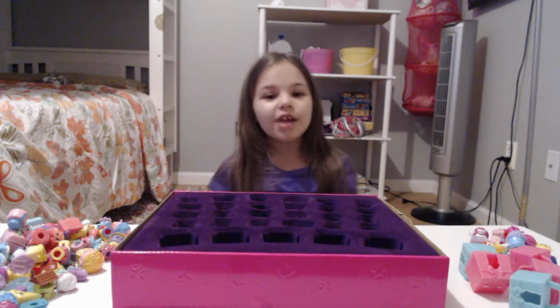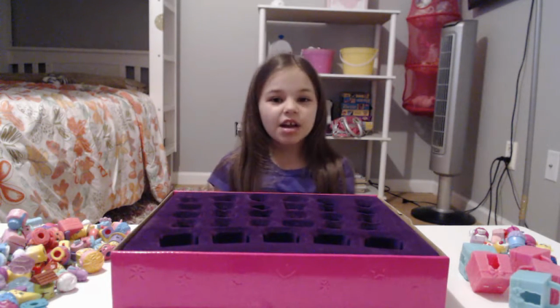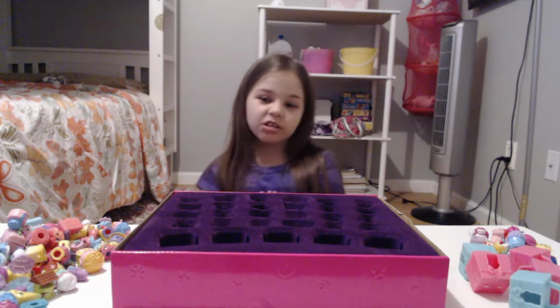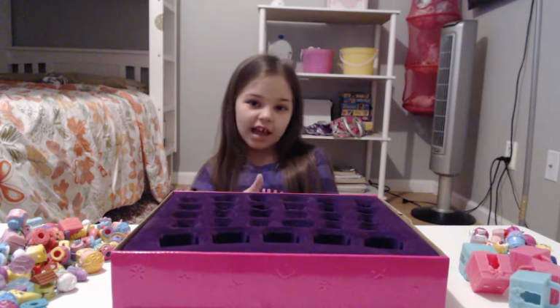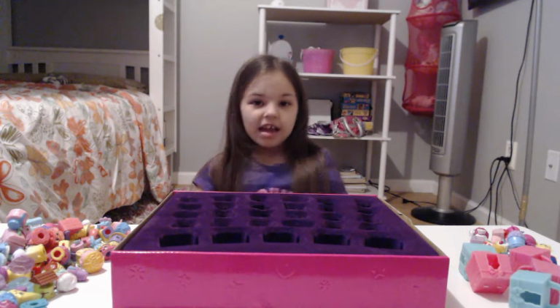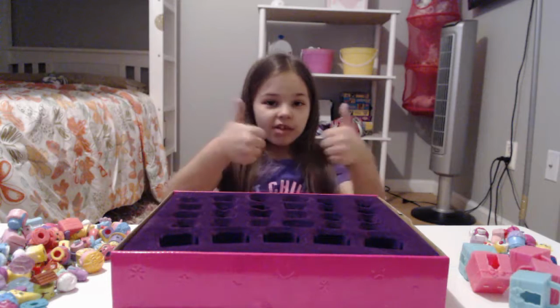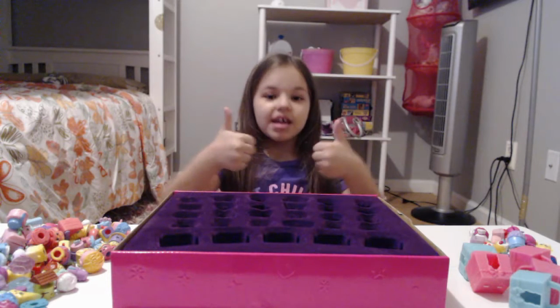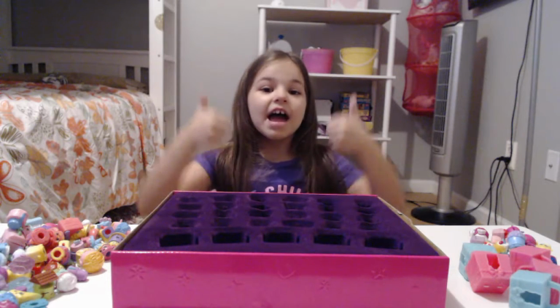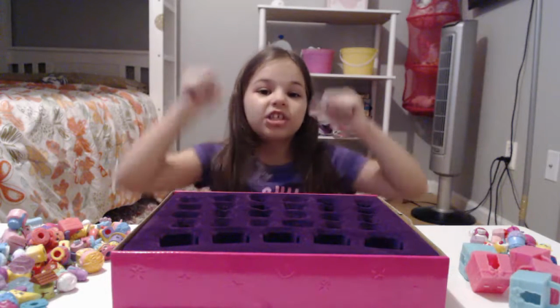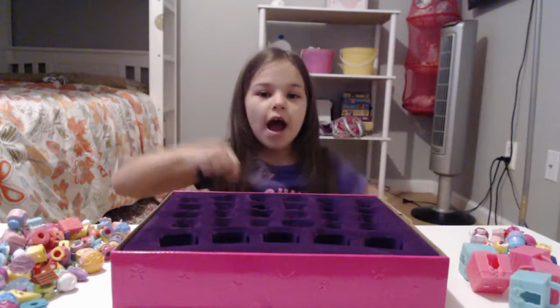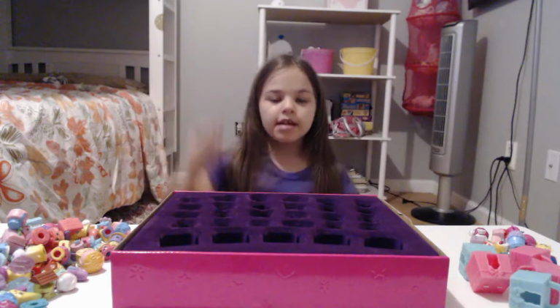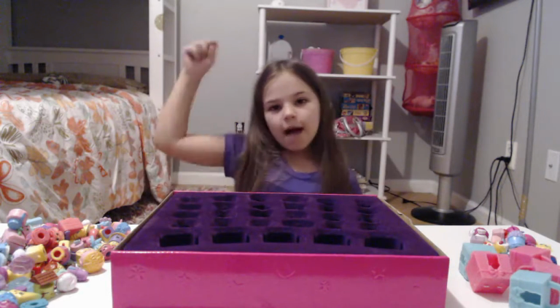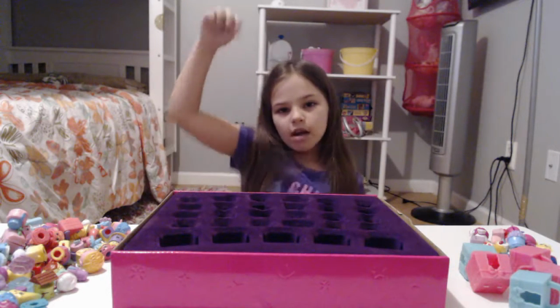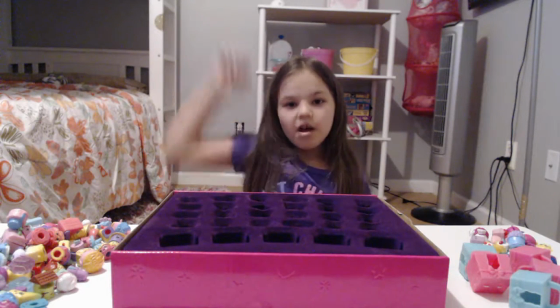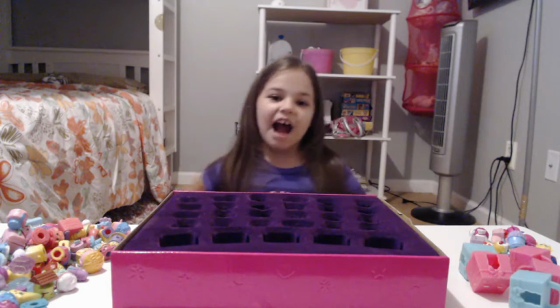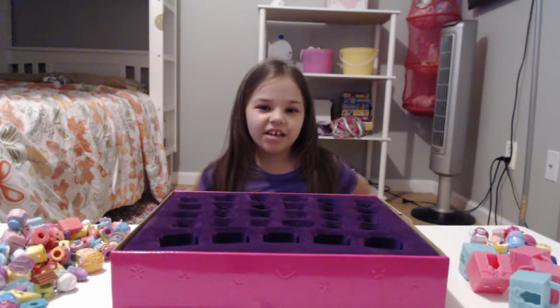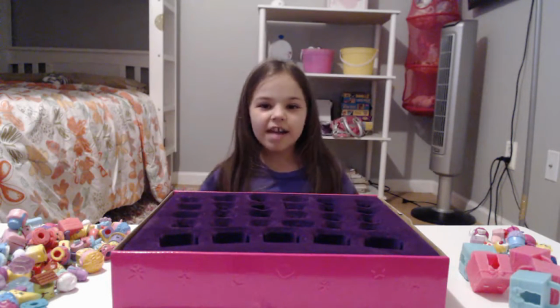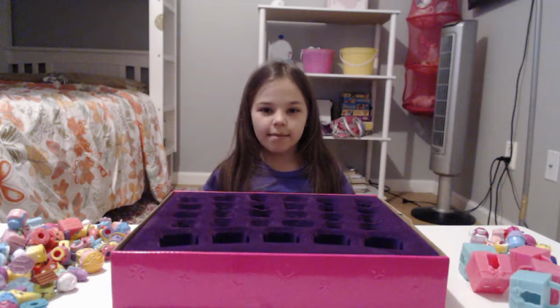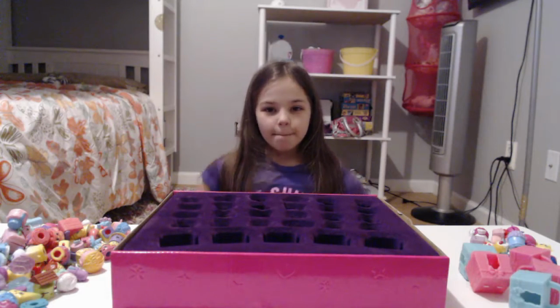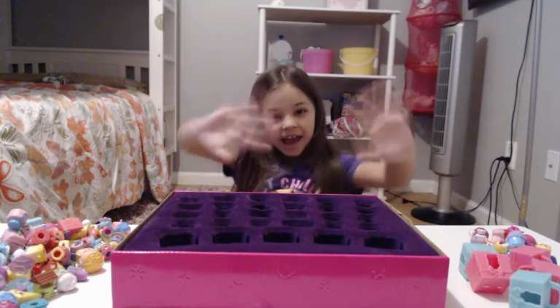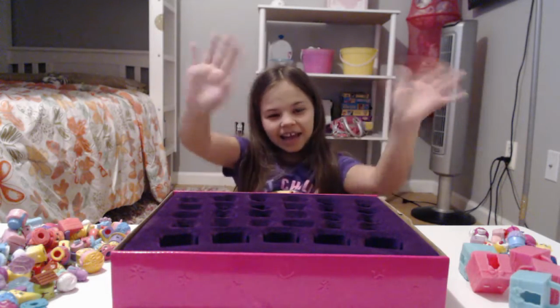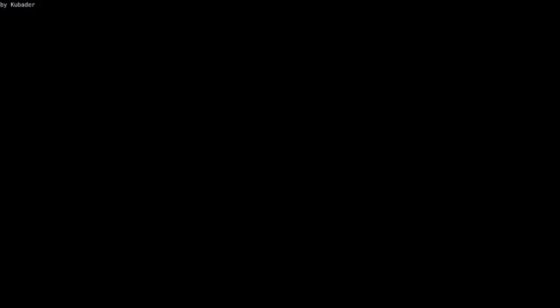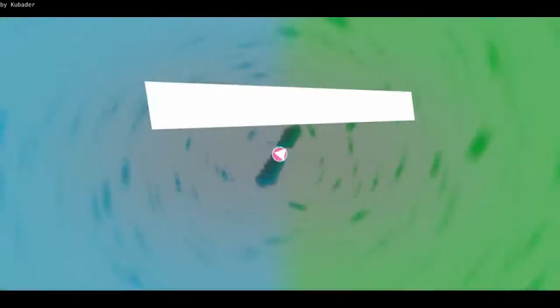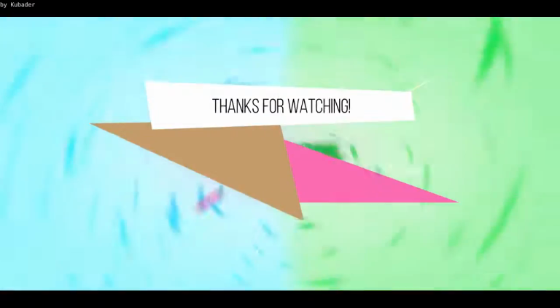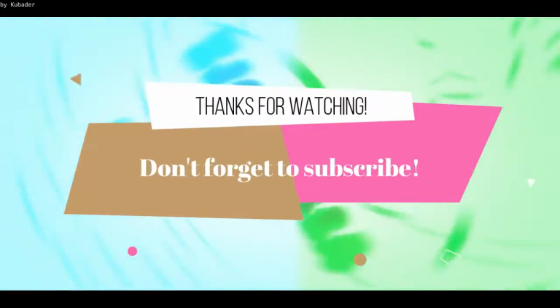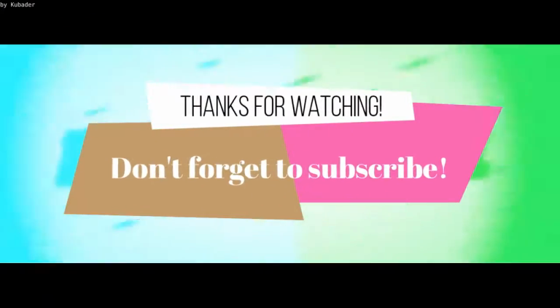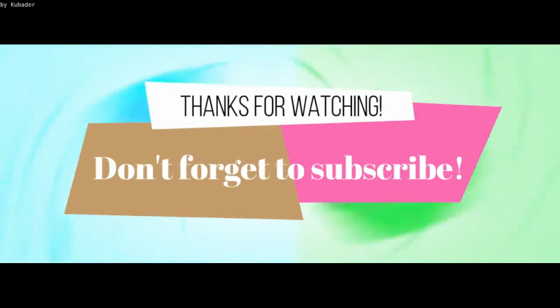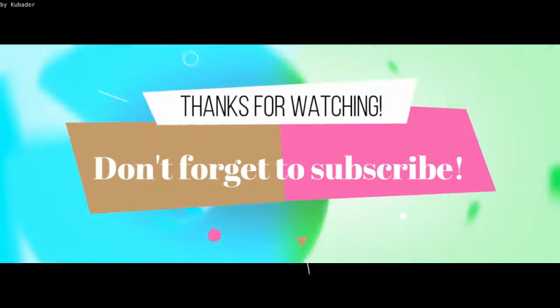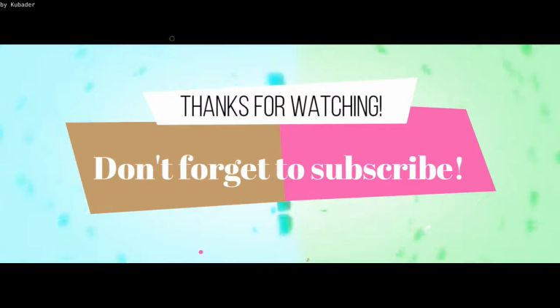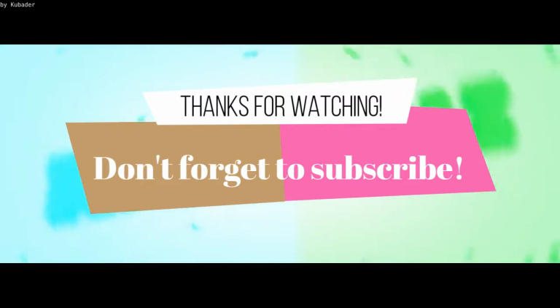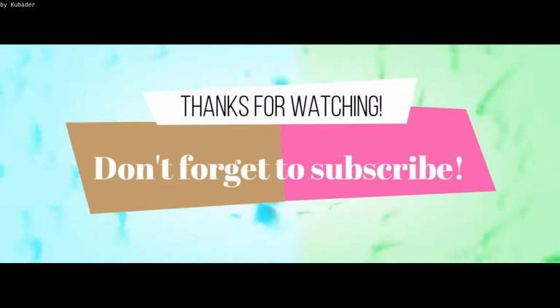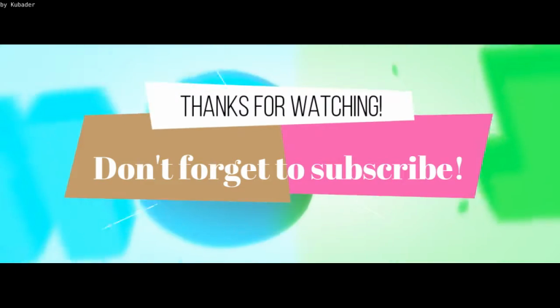I hope you guys enjoyed. Make sure to leave a like and leave a comment and subscribe down below. I'll see you all next time. Bye!